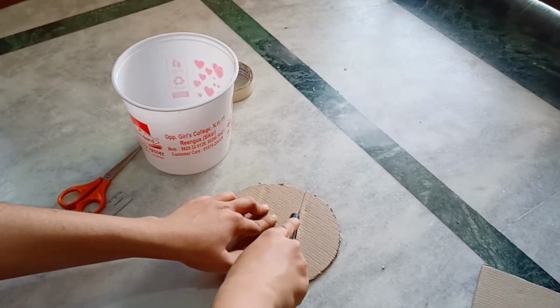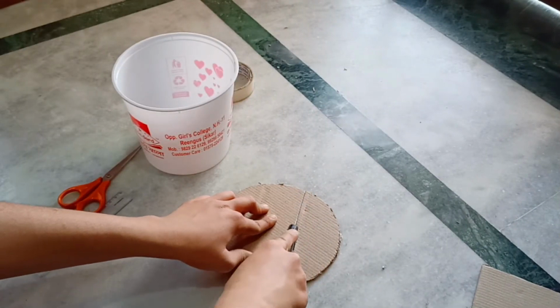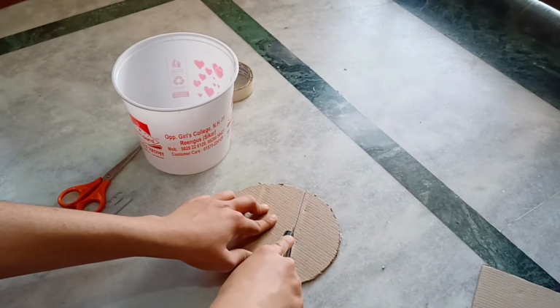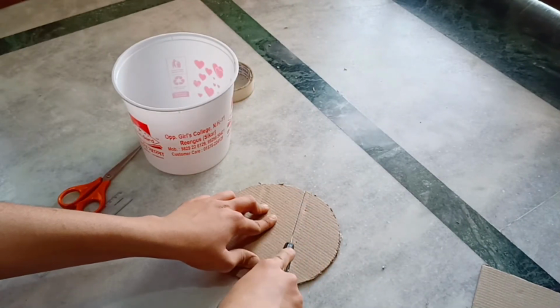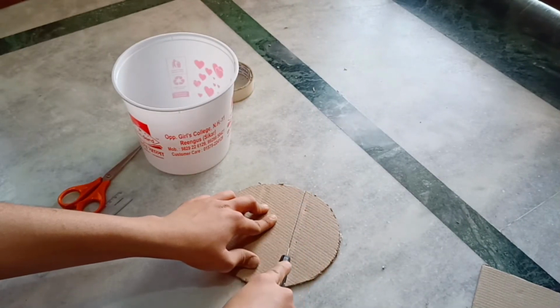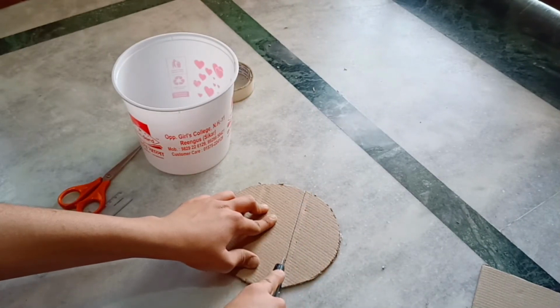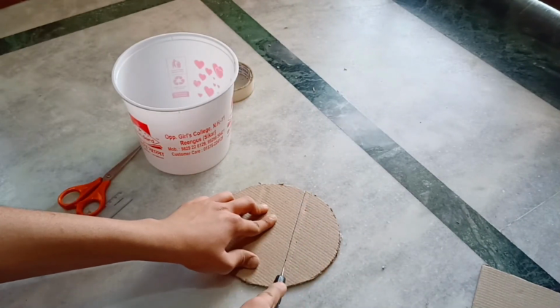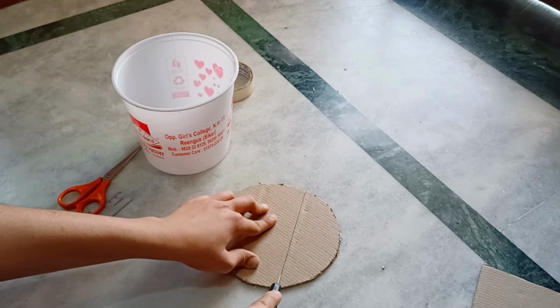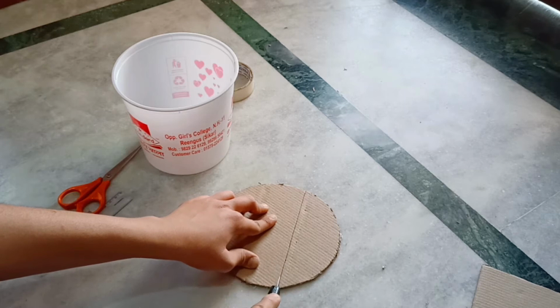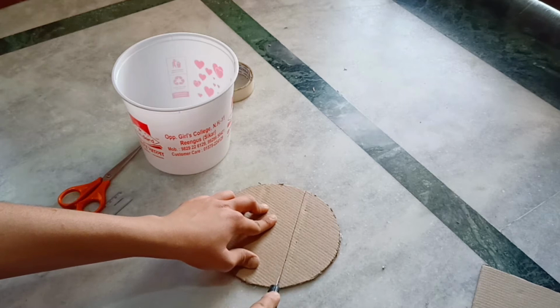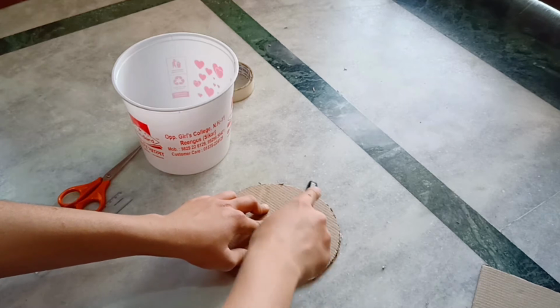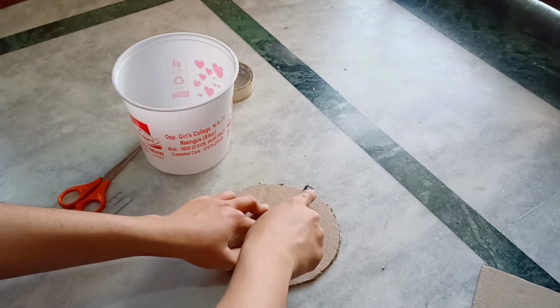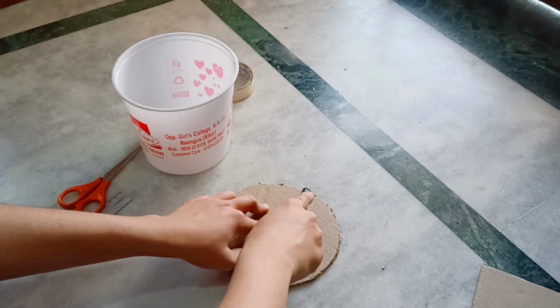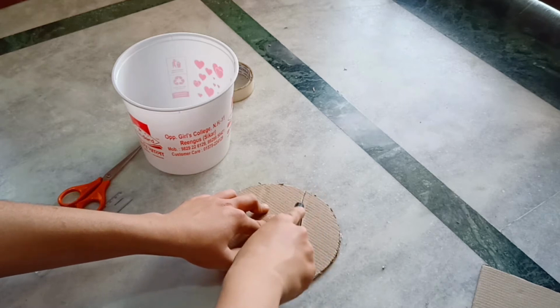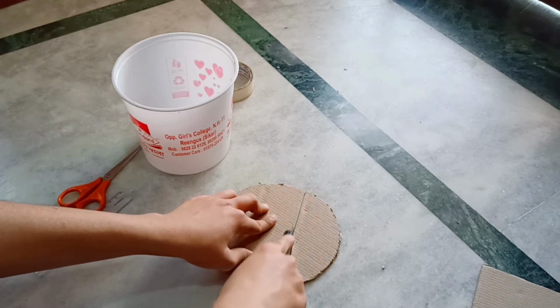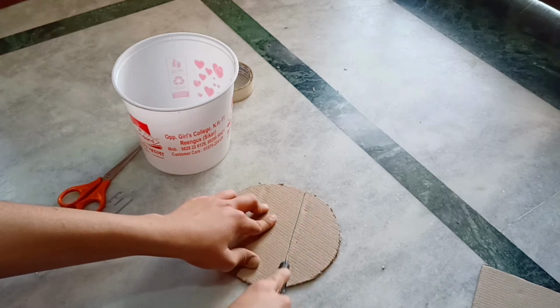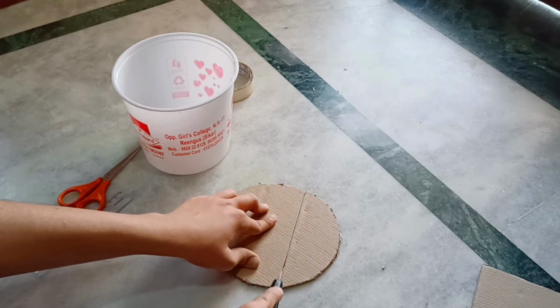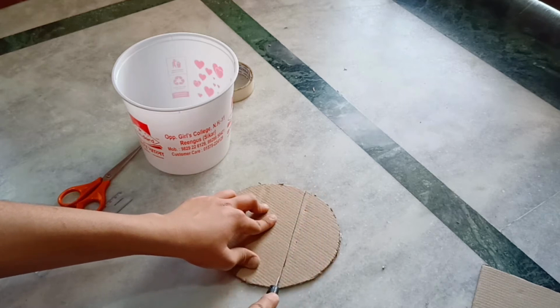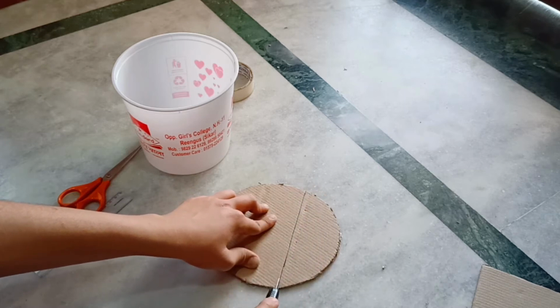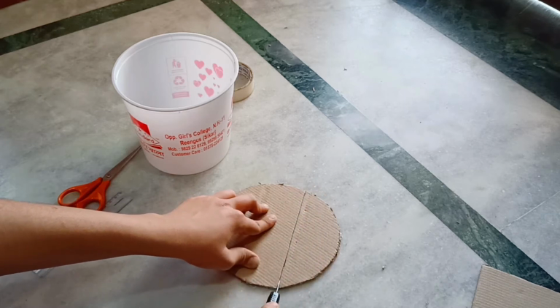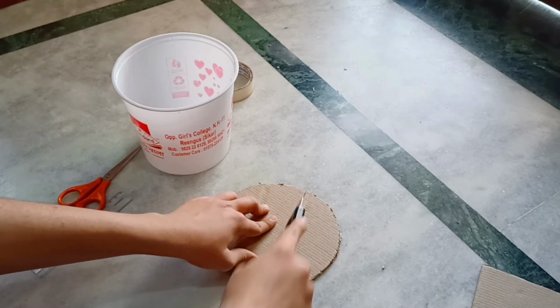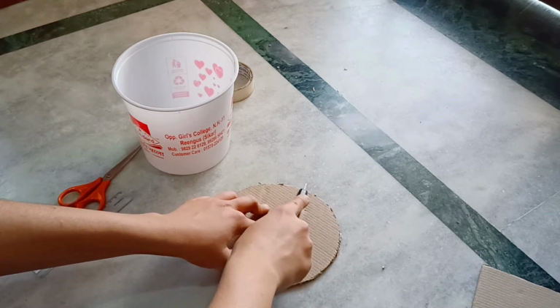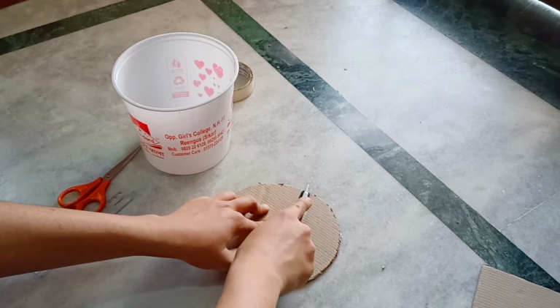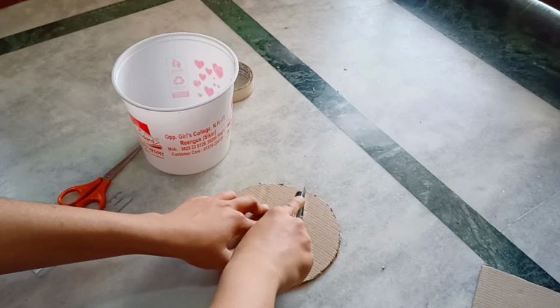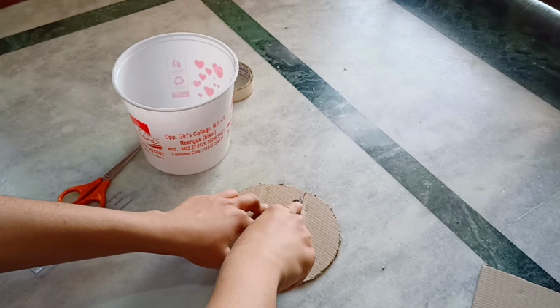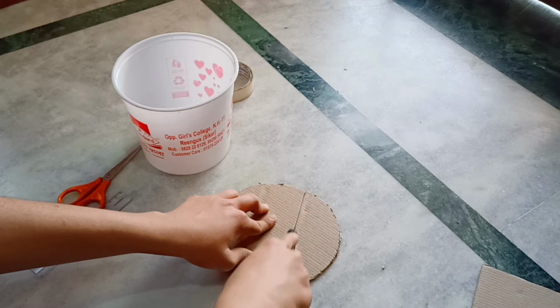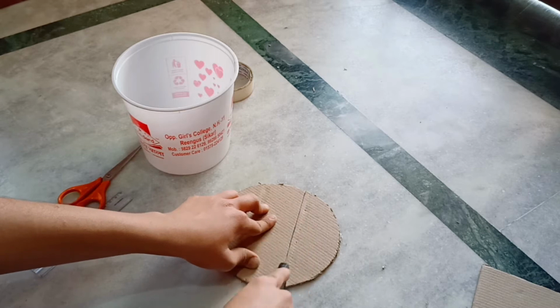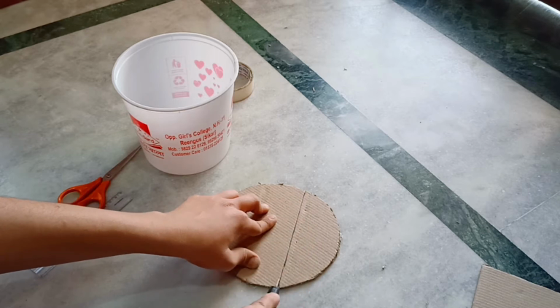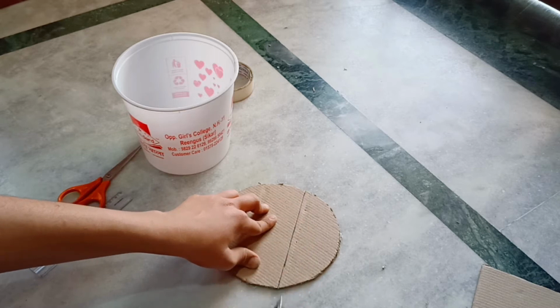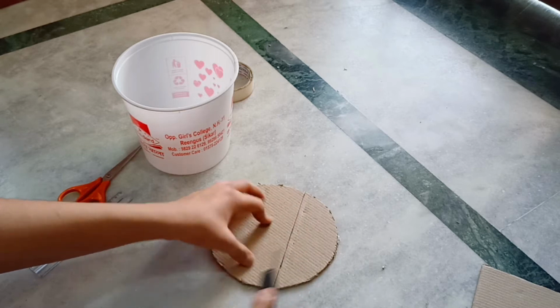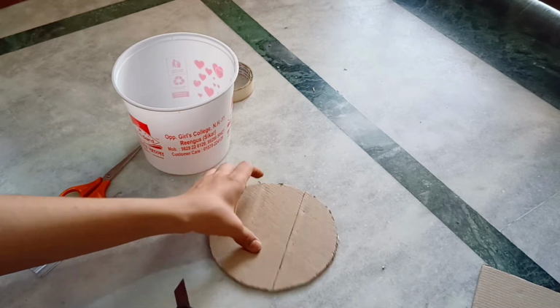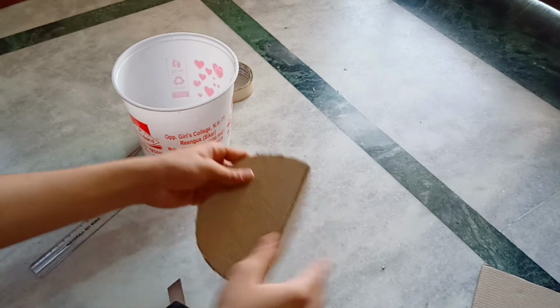Now divide the circular piece. Make sure that you do not divide it in equal halves. One half should be larger and the other one should be smaller.